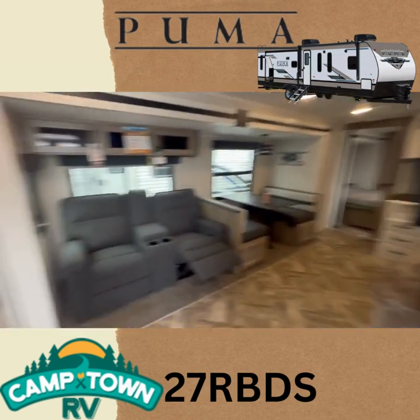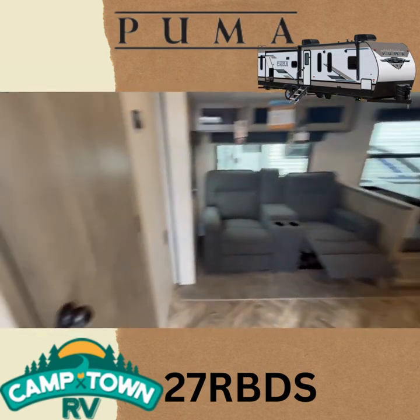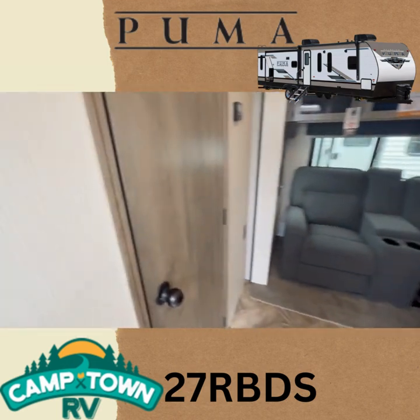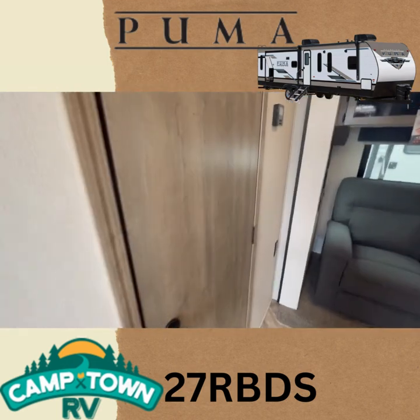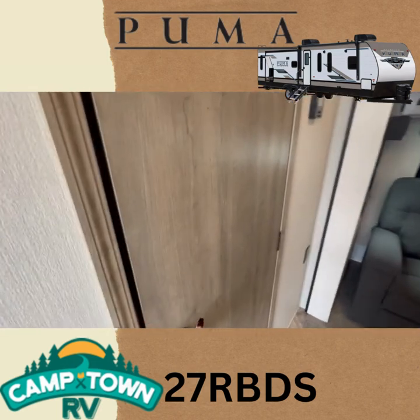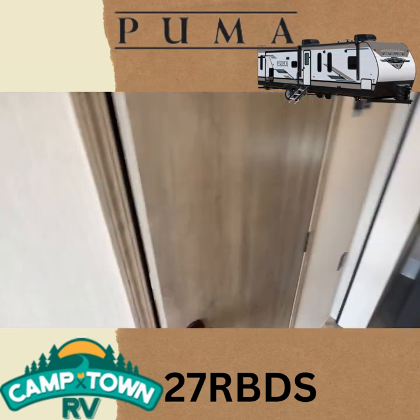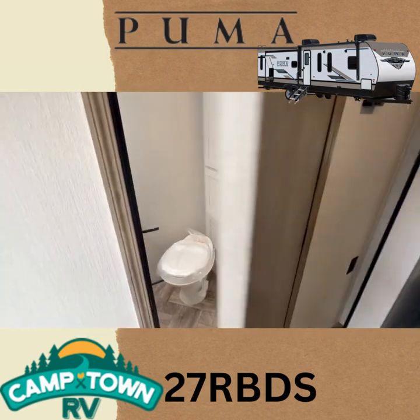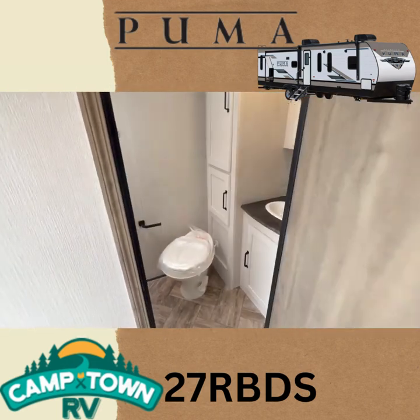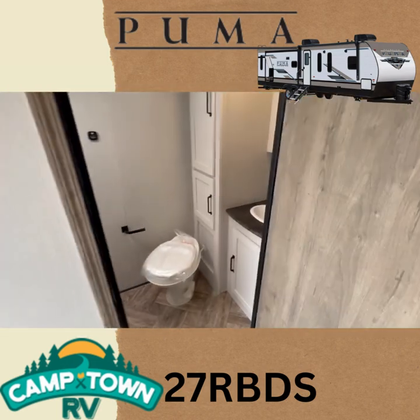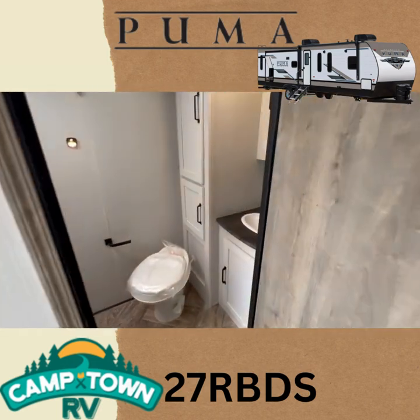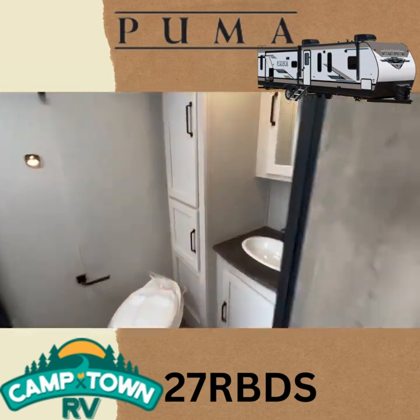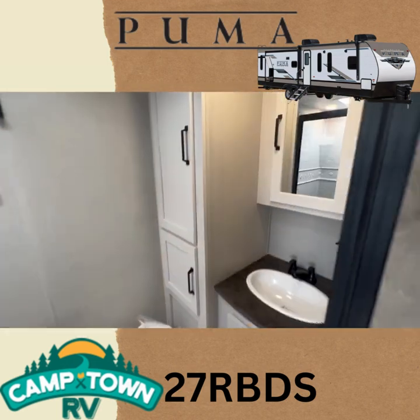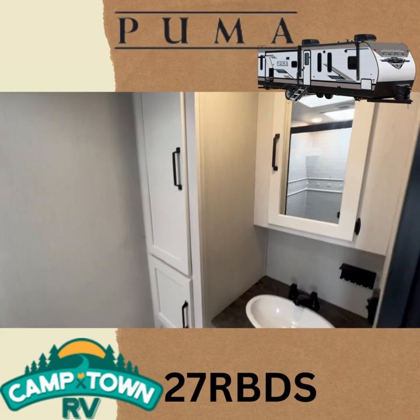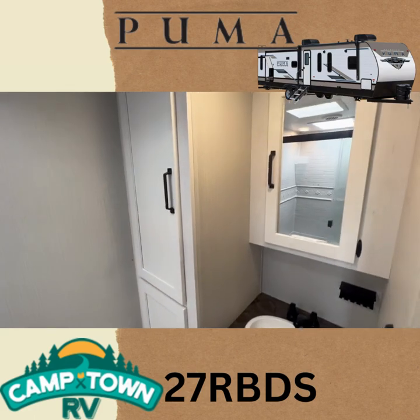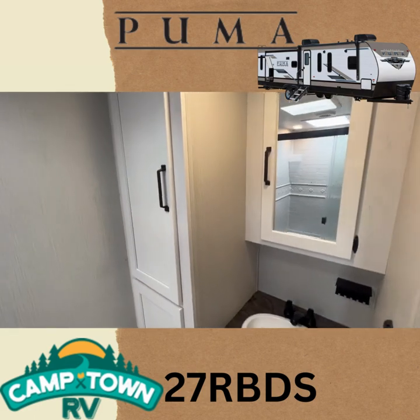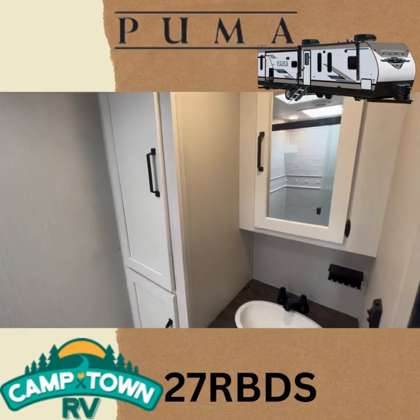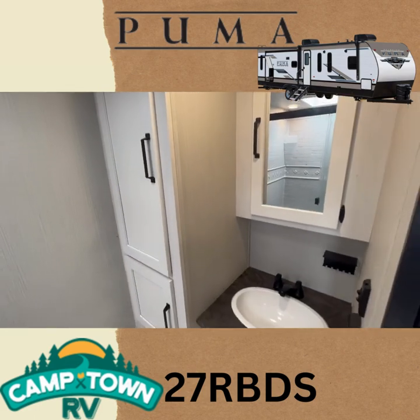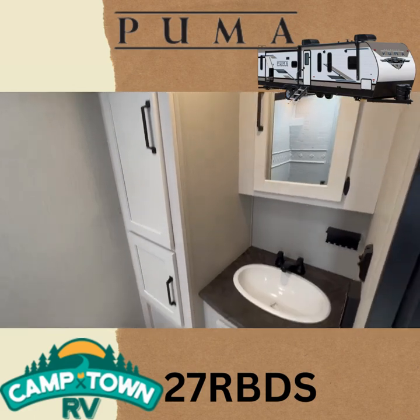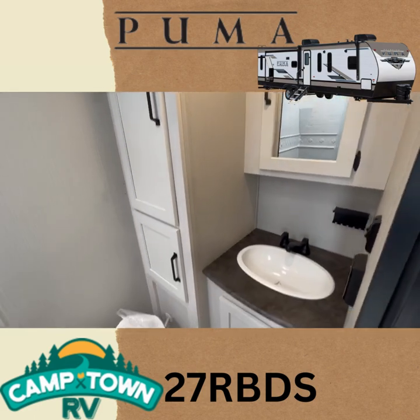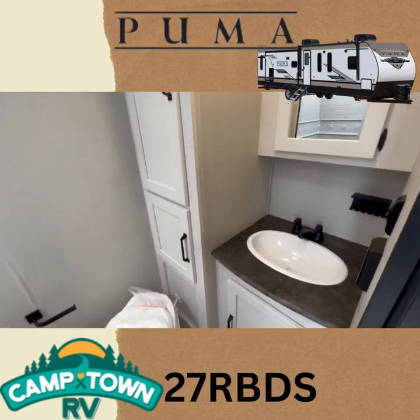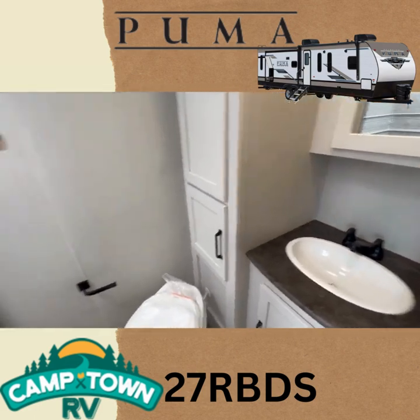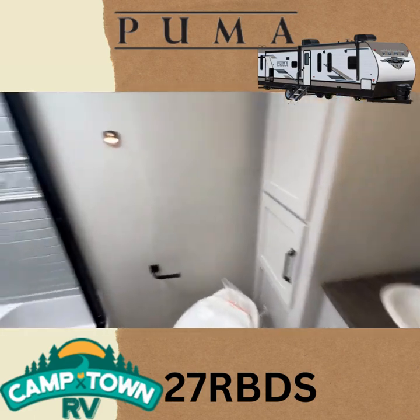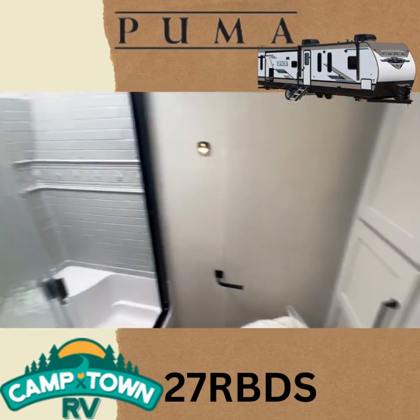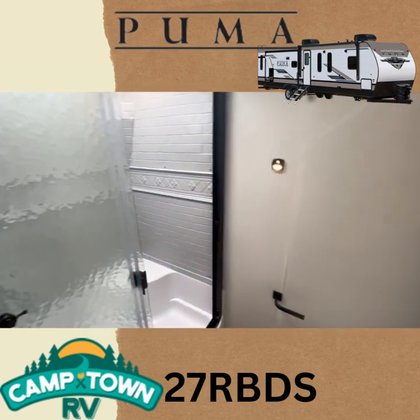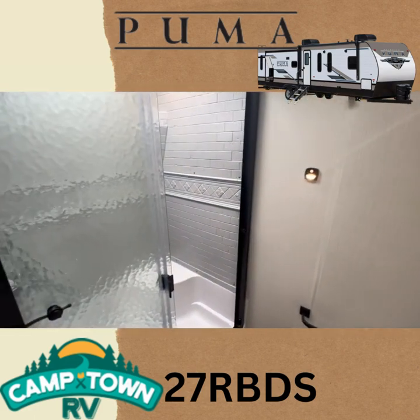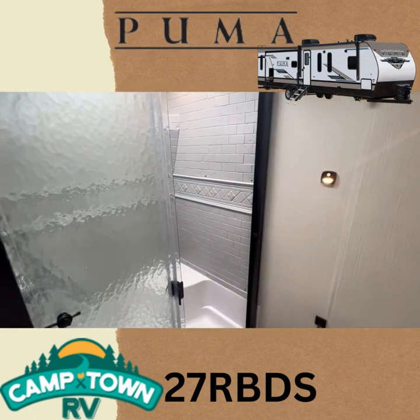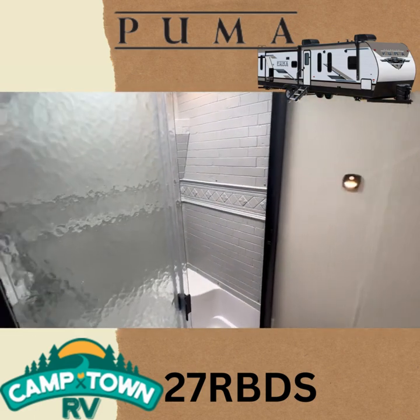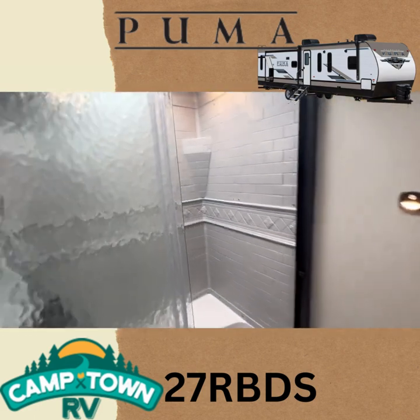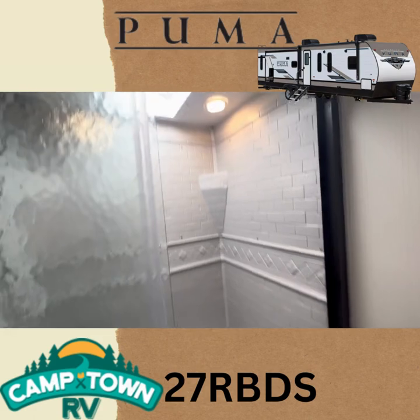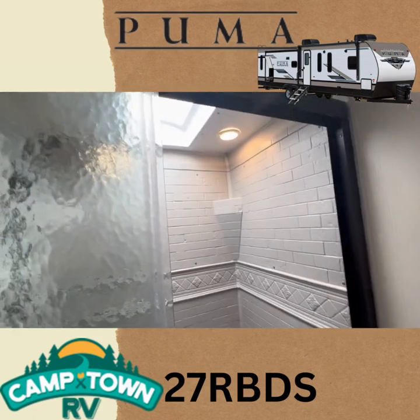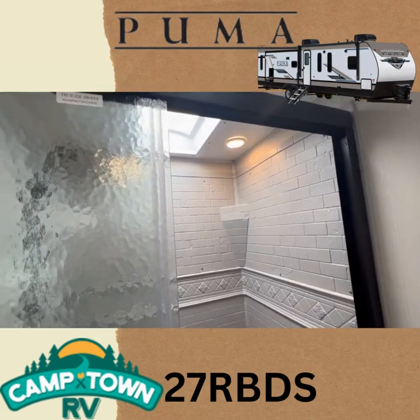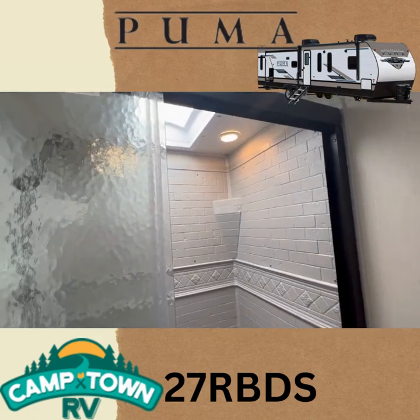Turning around here, we'll go right into our rear bath. Lots of storage in the rear bath, with a vanity, sink, and a nice big shower with a skylight.